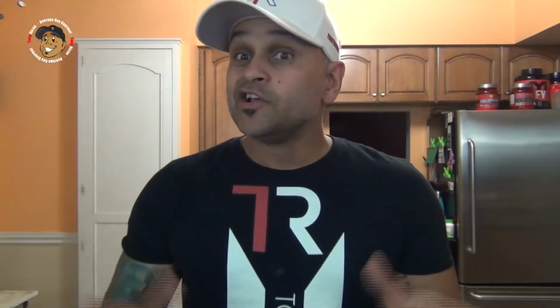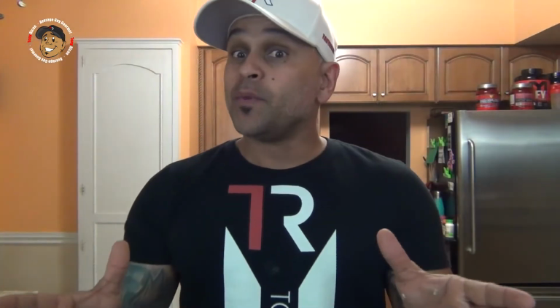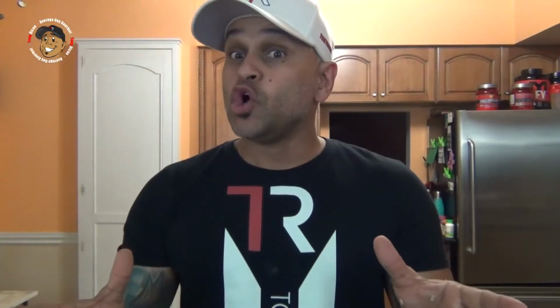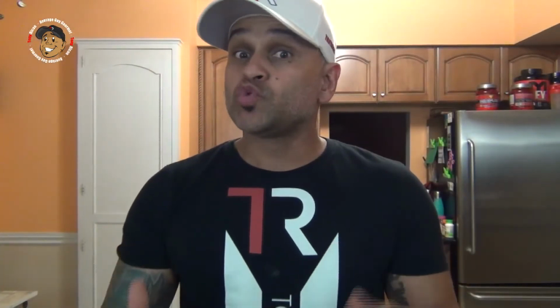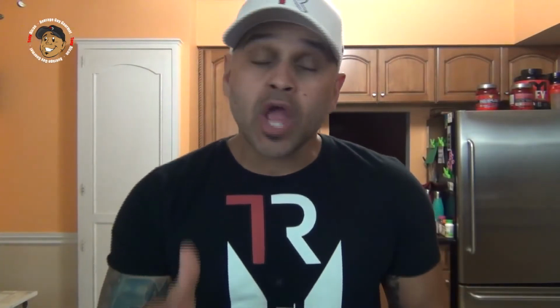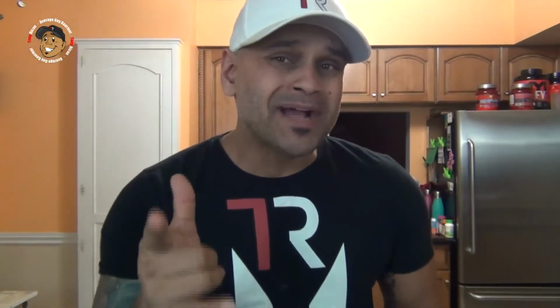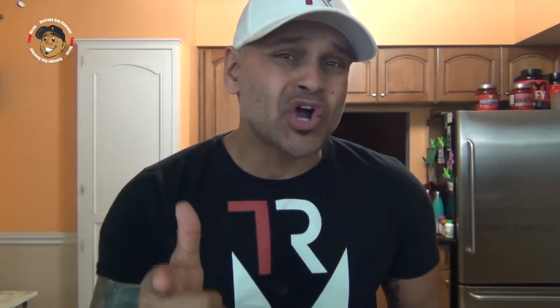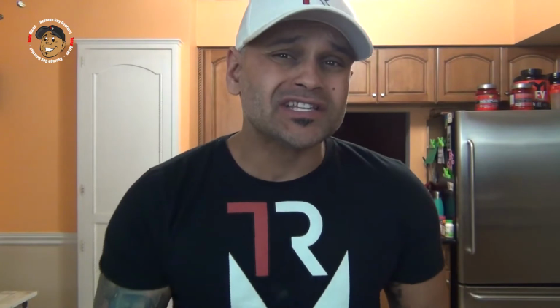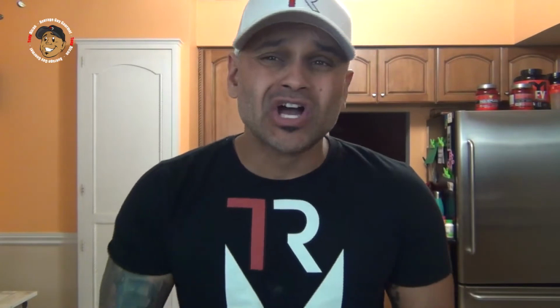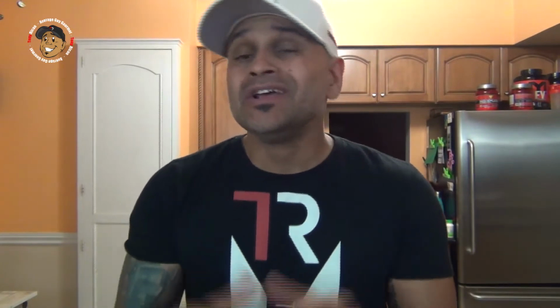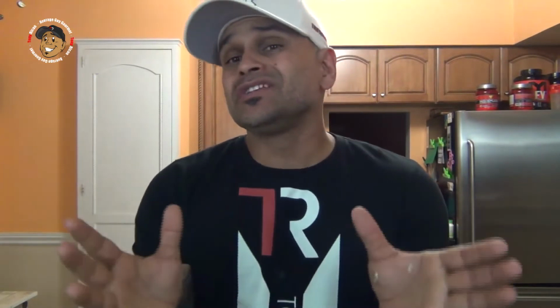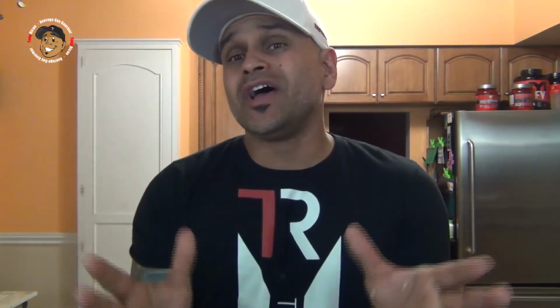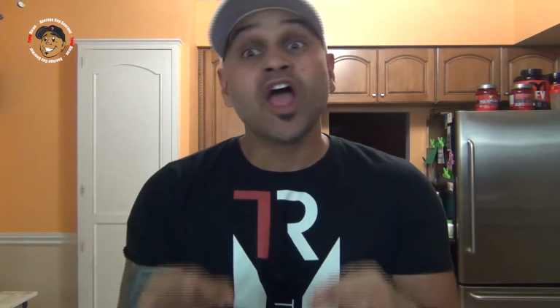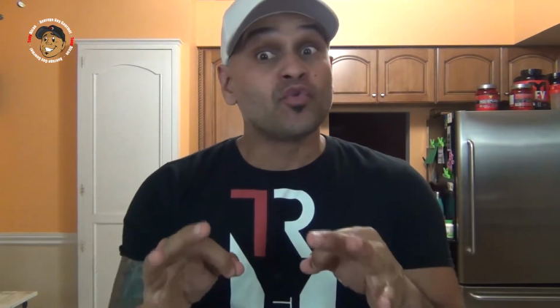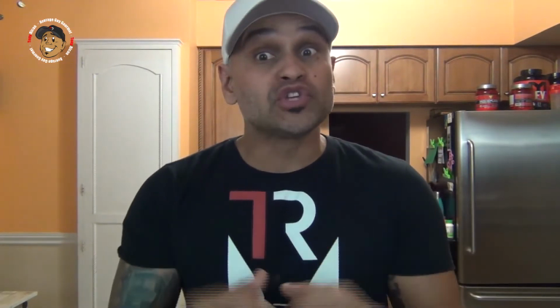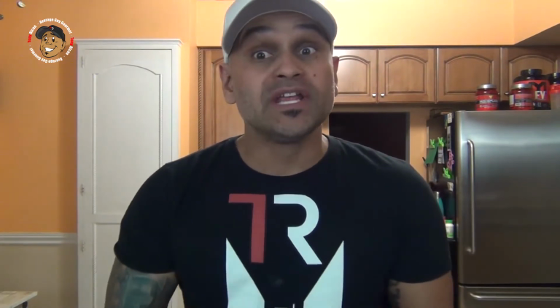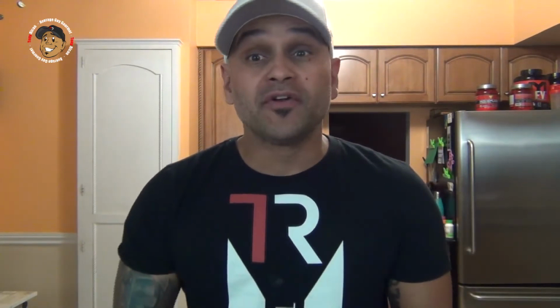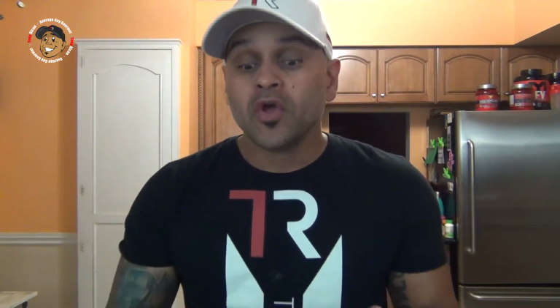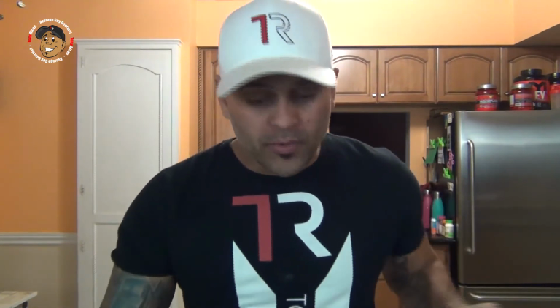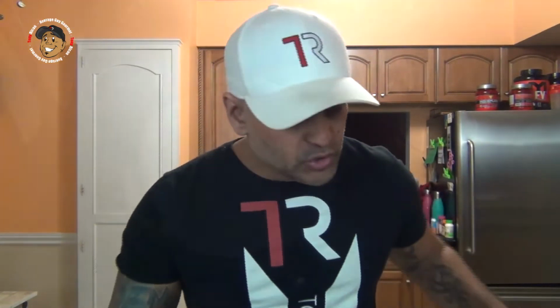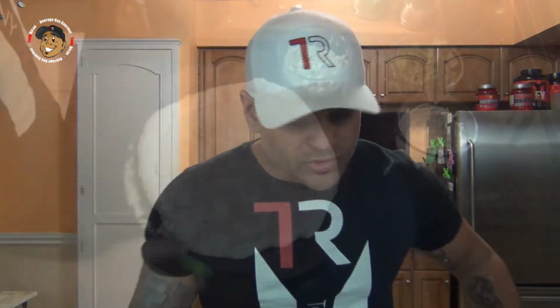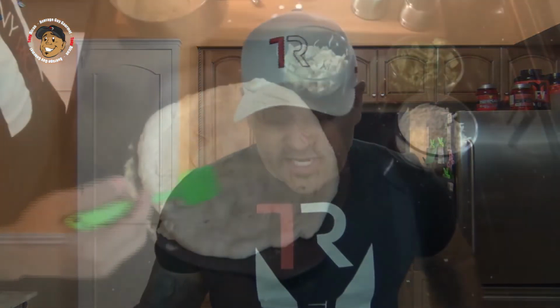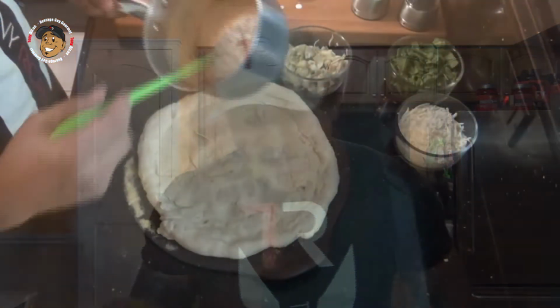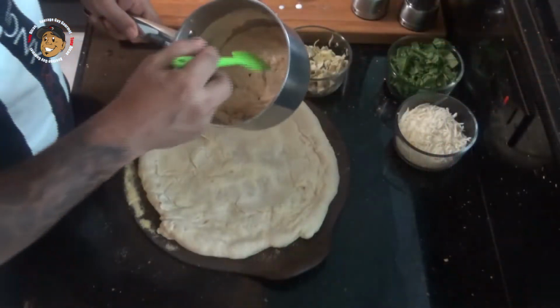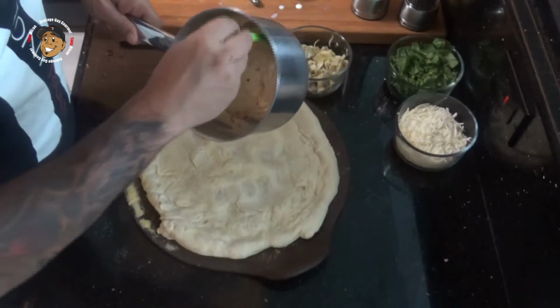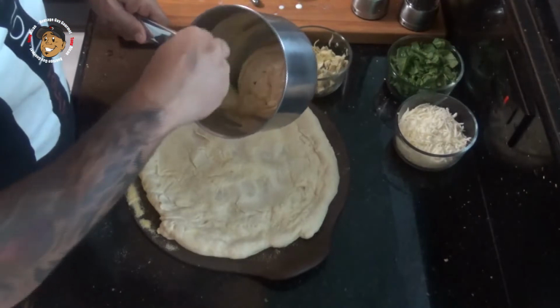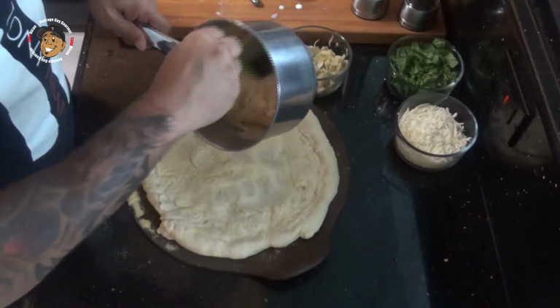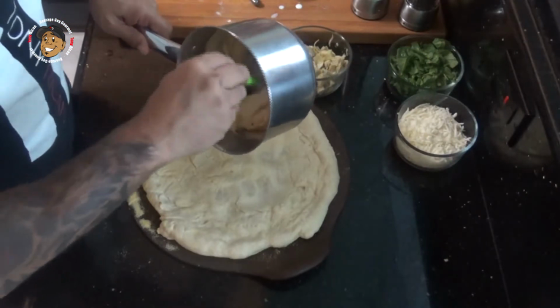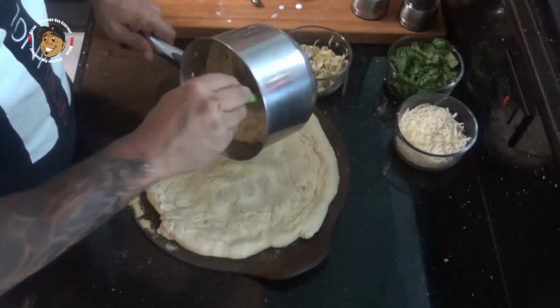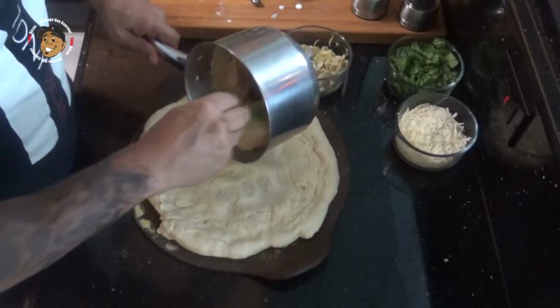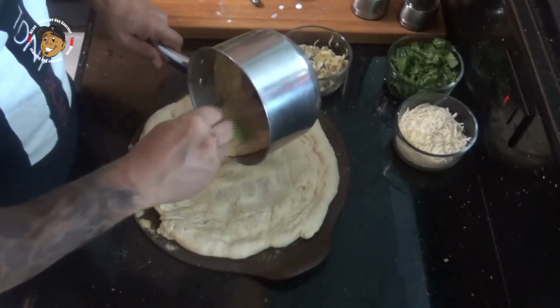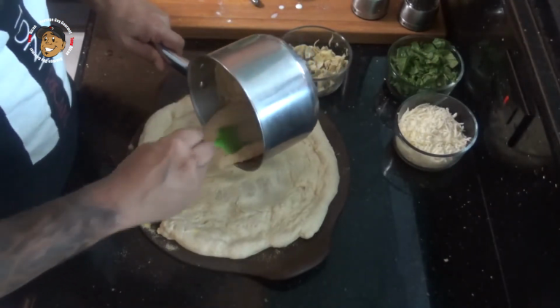My dough is ready and my sauce is done, so let's go ahead and throw this one together. We're going to take that nice thick sauce and pour it over our dough.